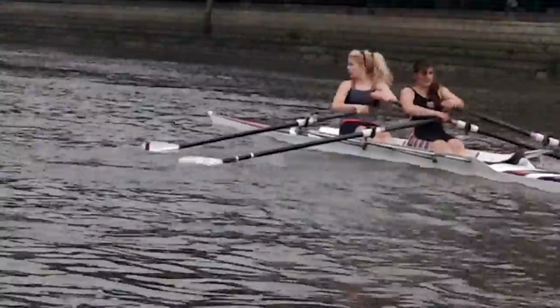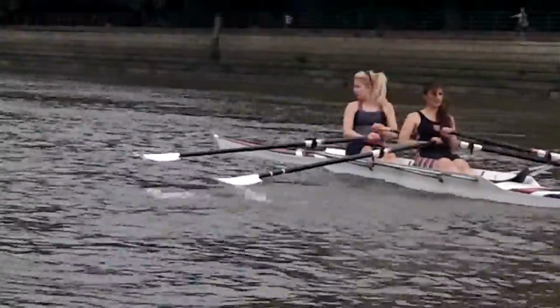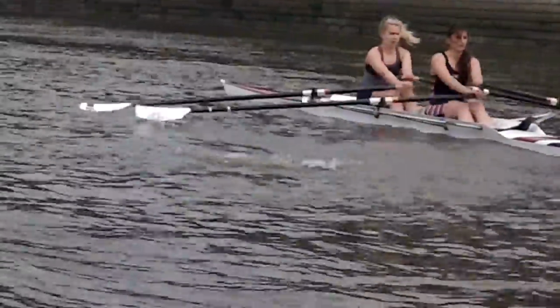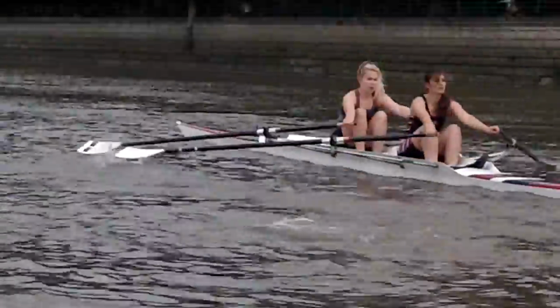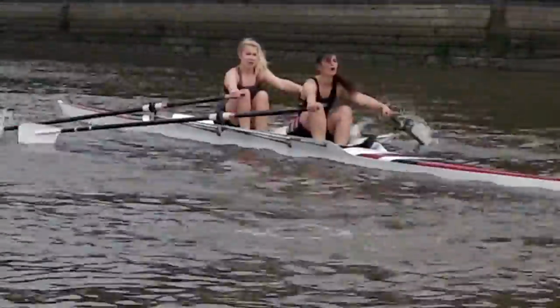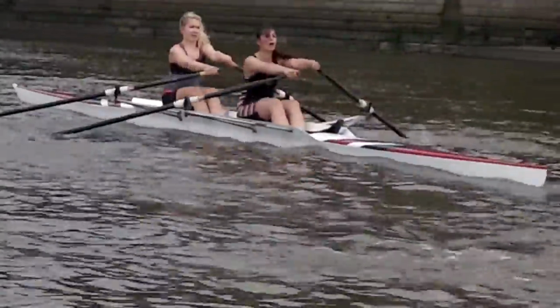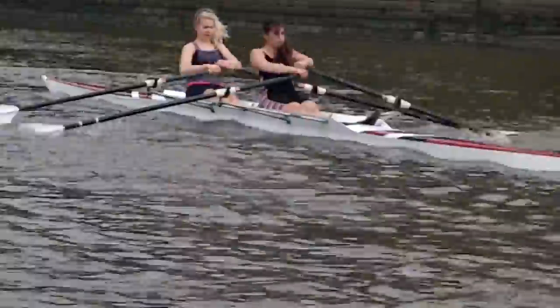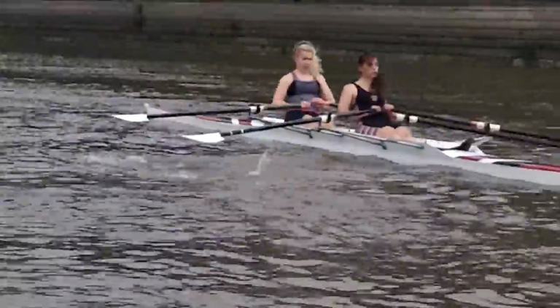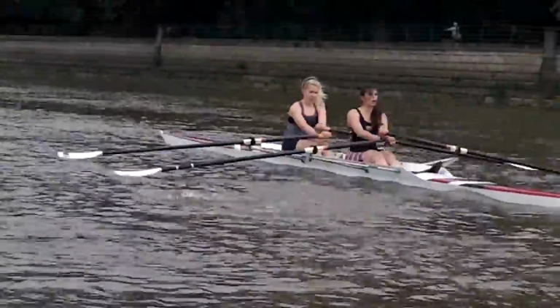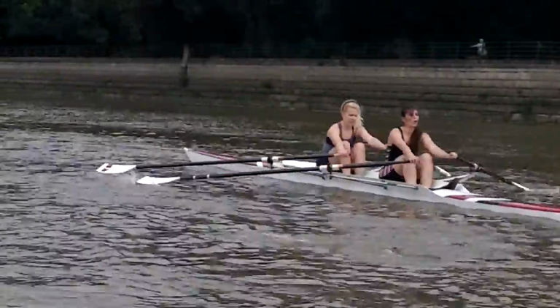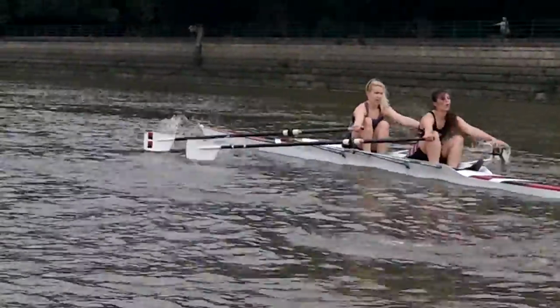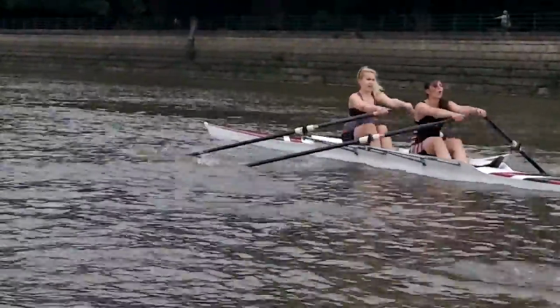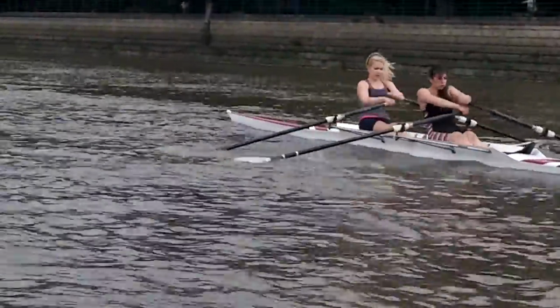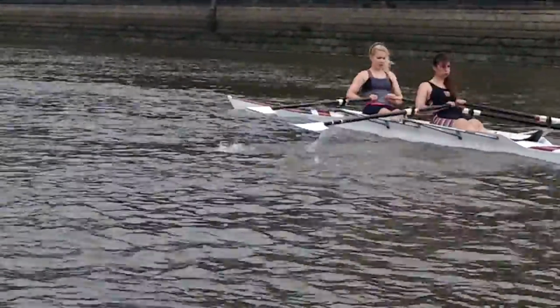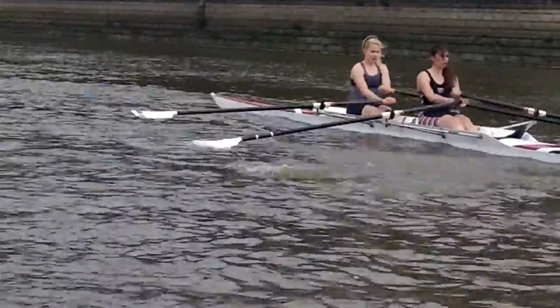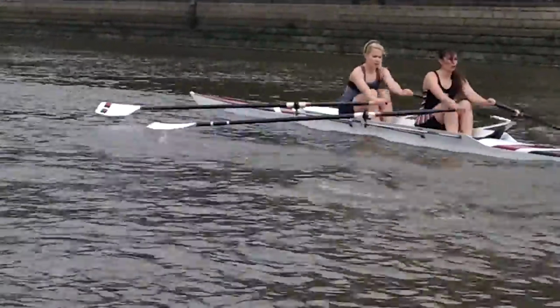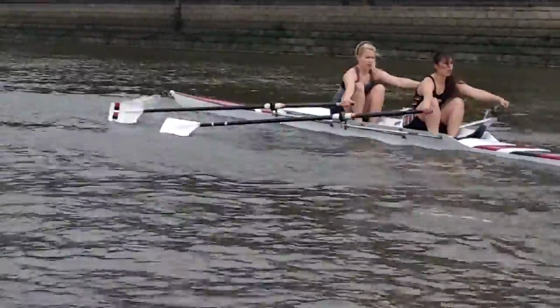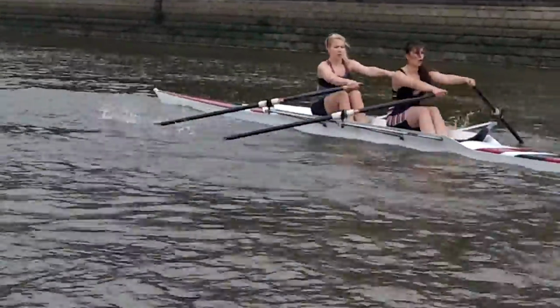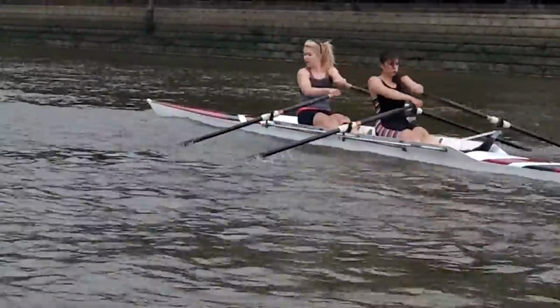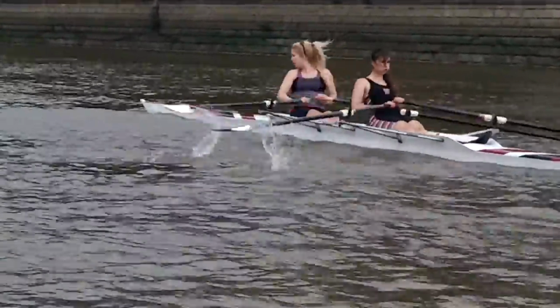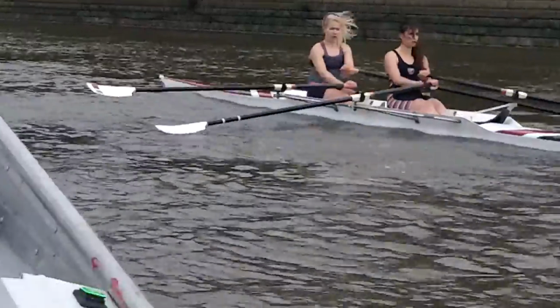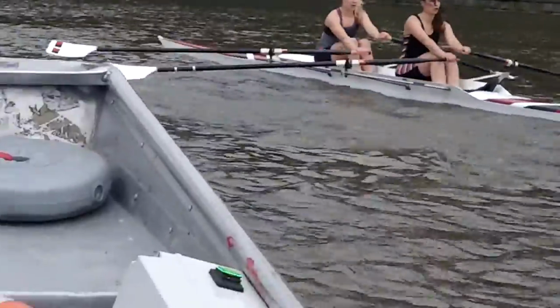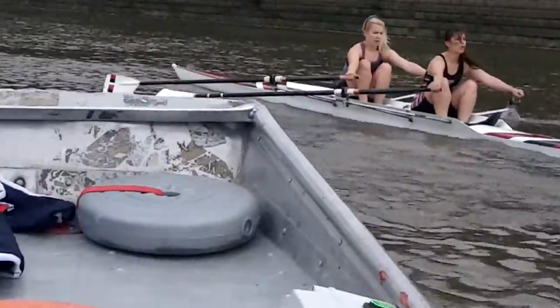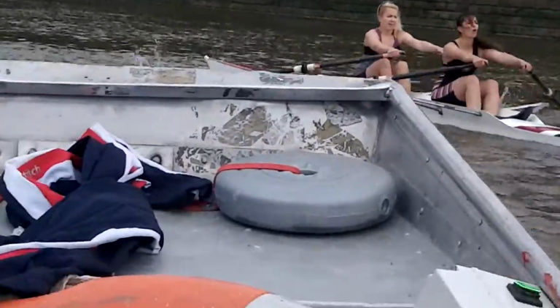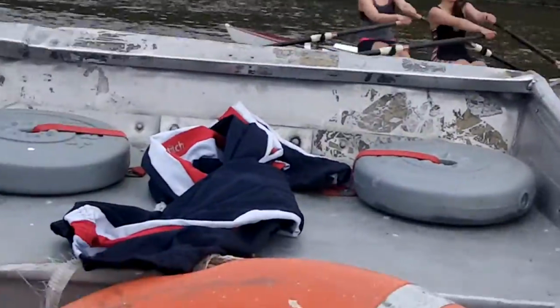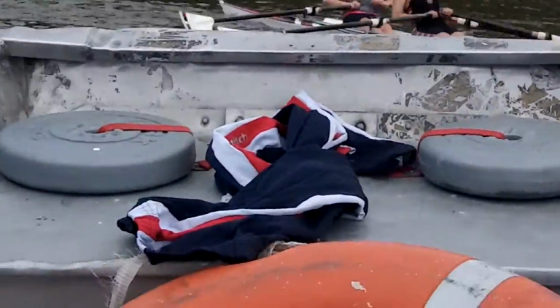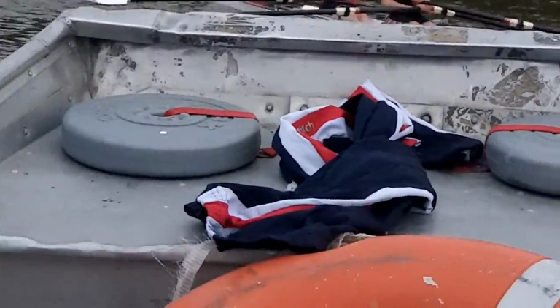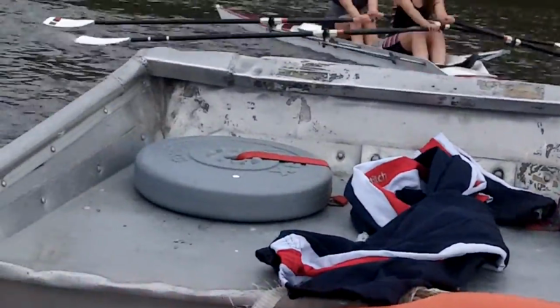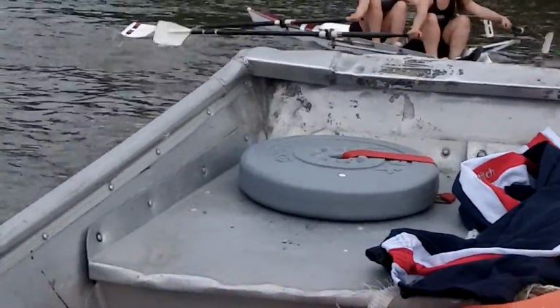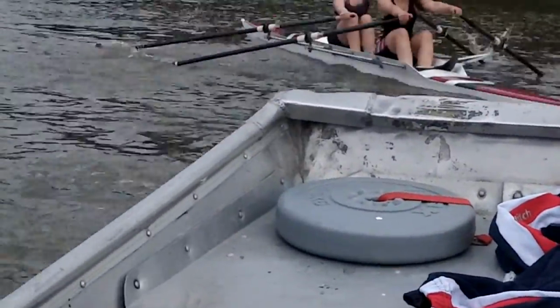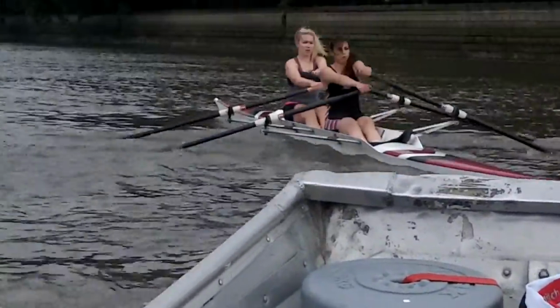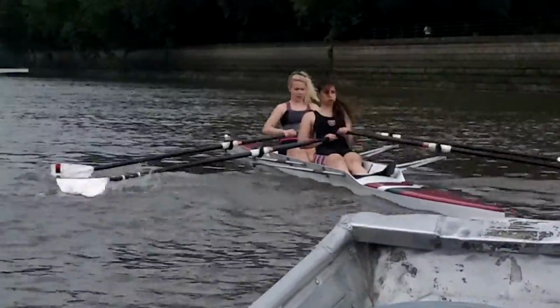Okay, that's good. What we want to do is work on not putting our catch in it. It's happening more with the left oar, the outside arm.